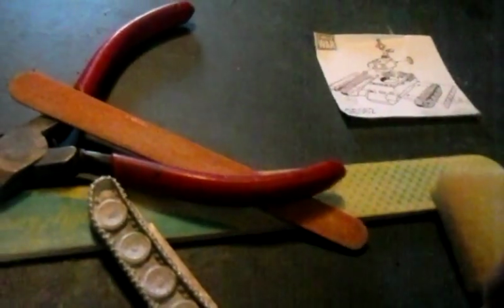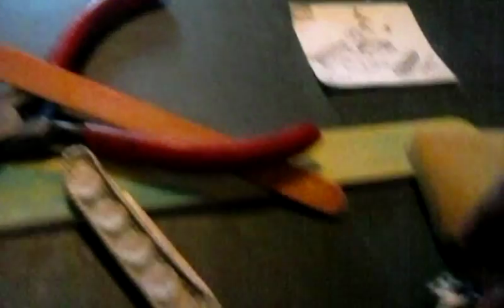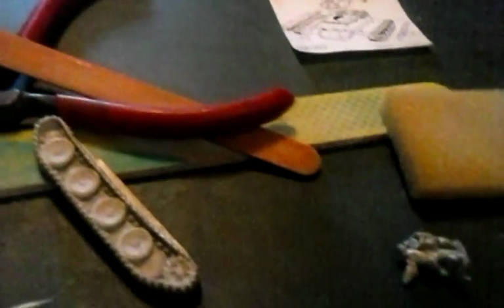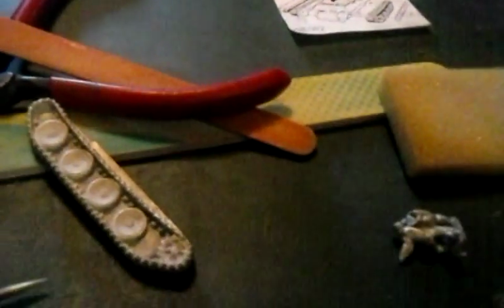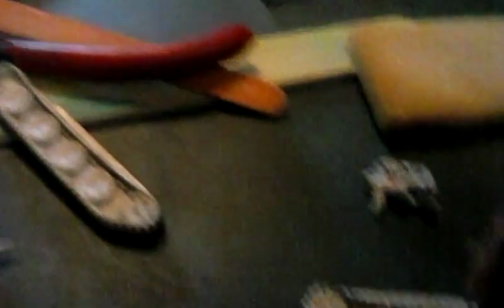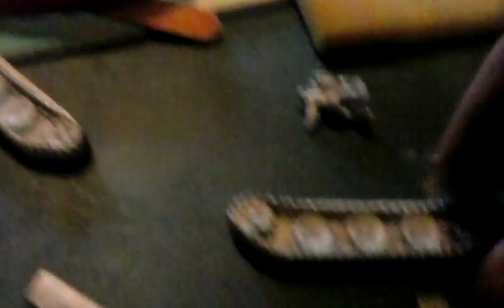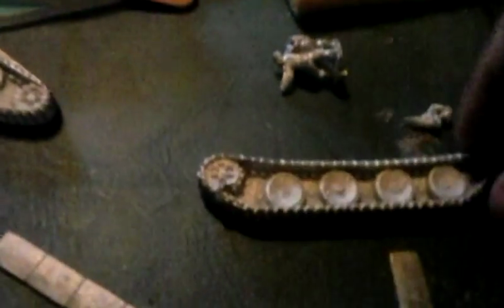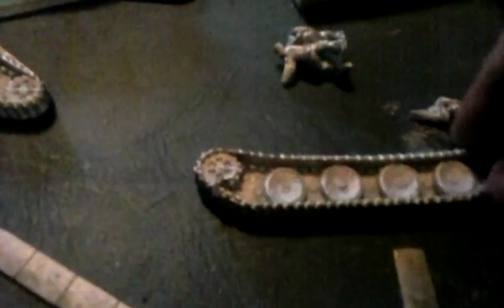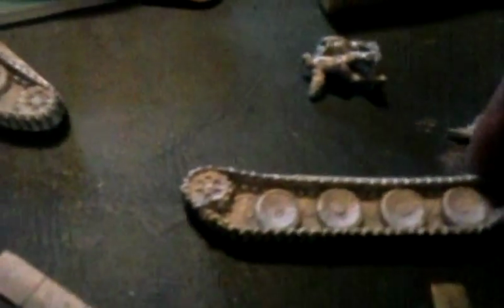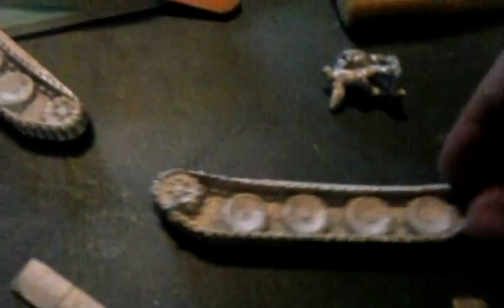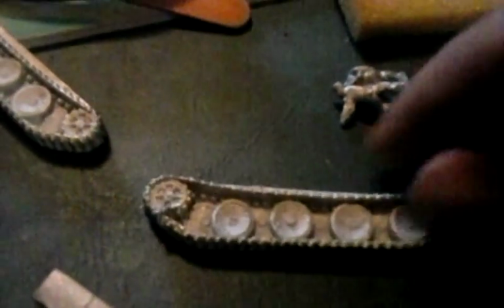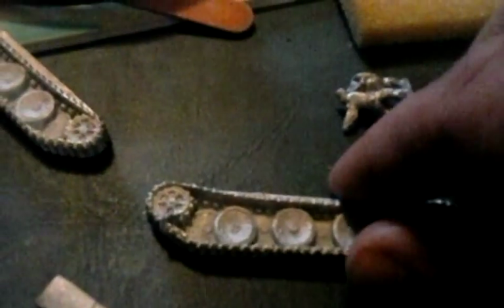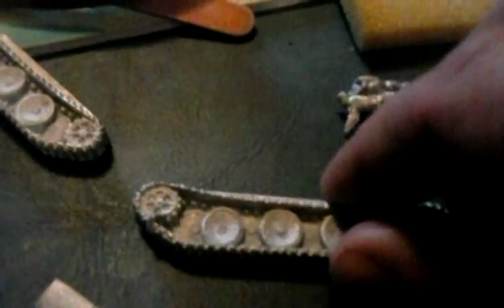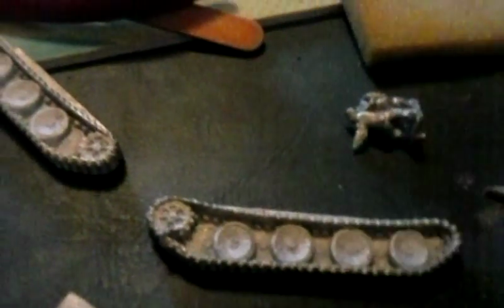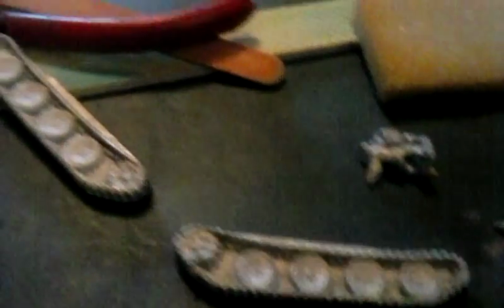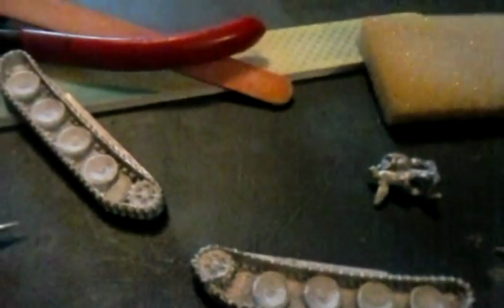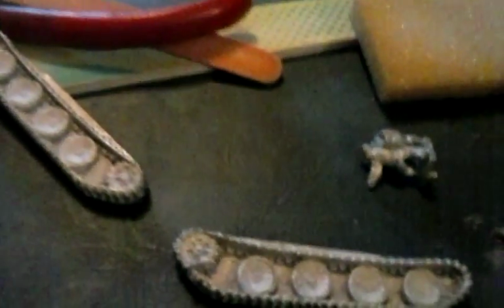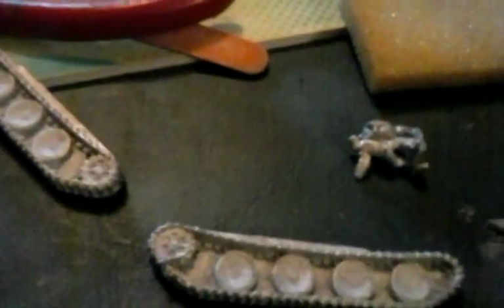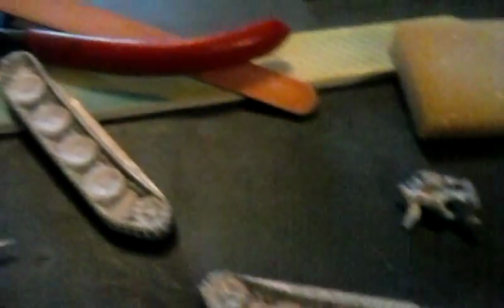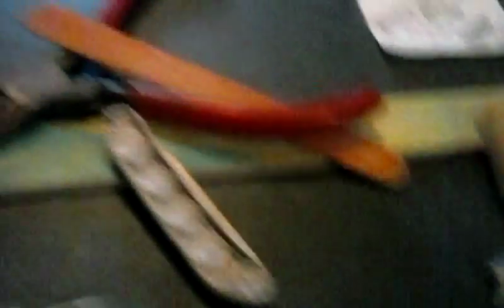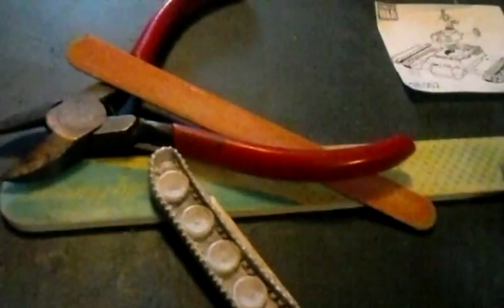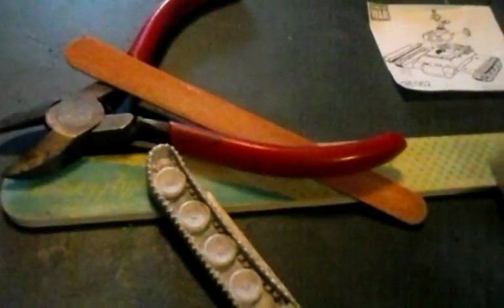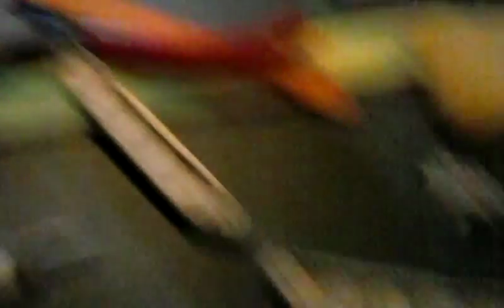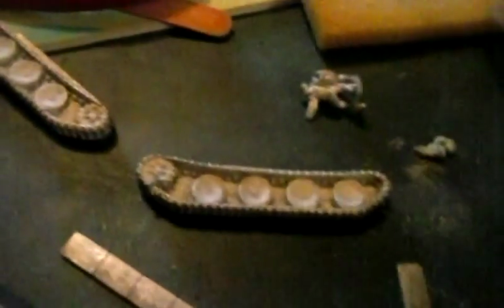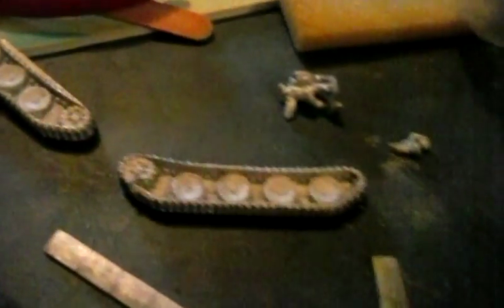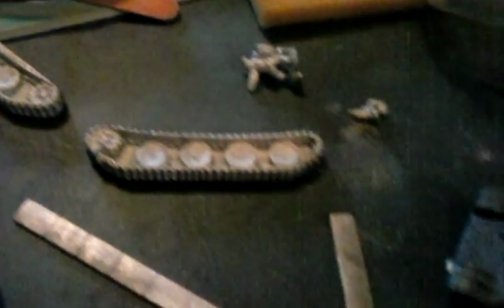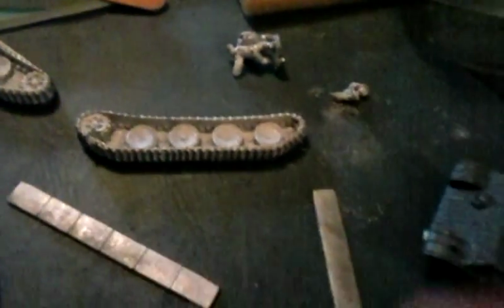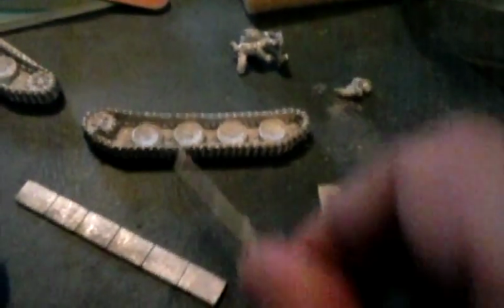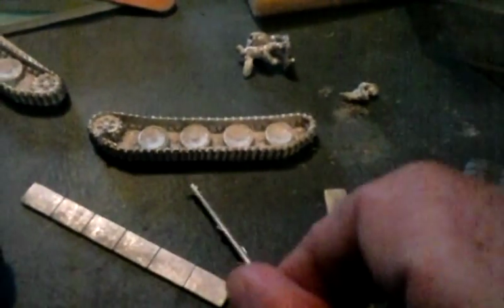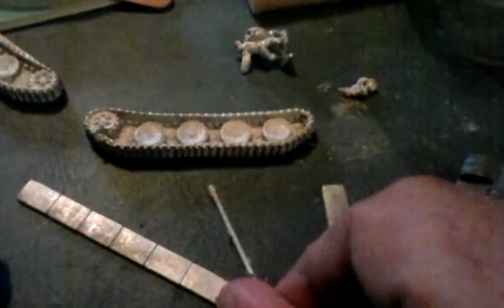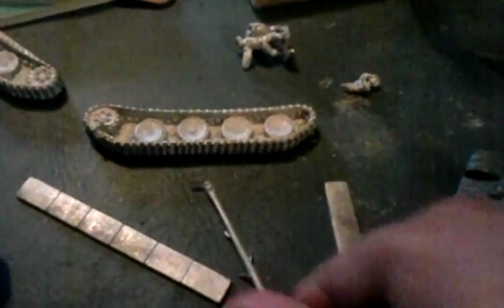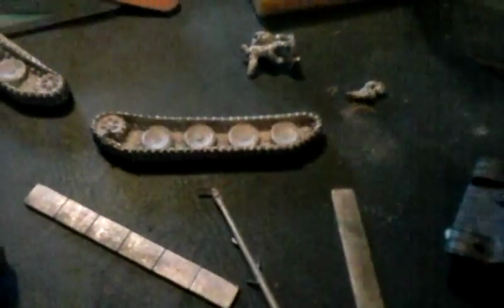Of course we have the treads and the running gear, and the barrel over here needs some cleanup.